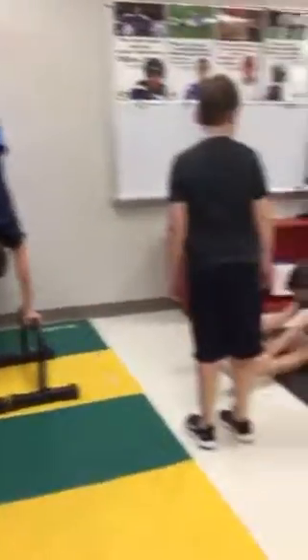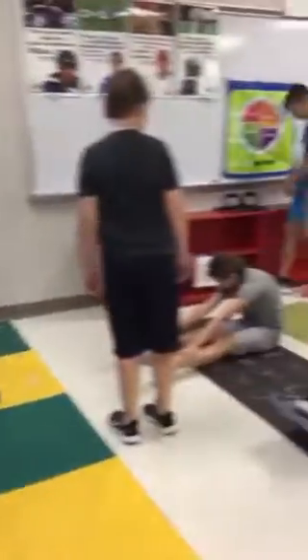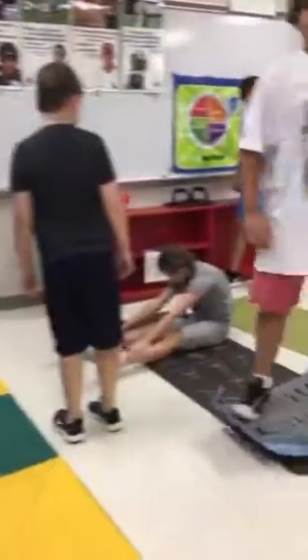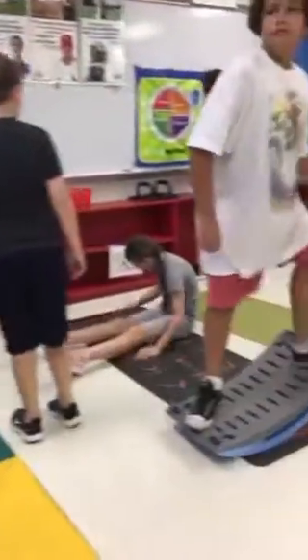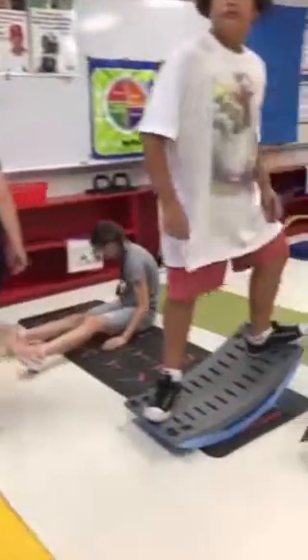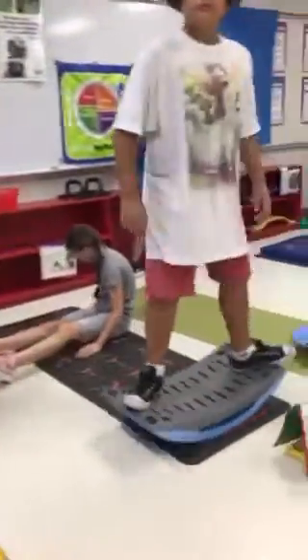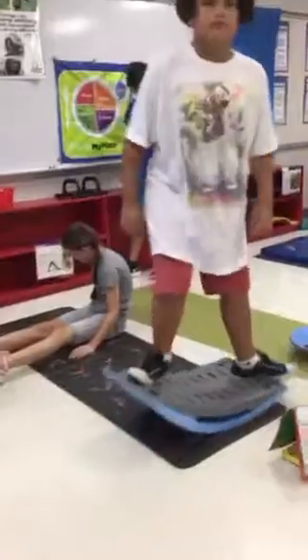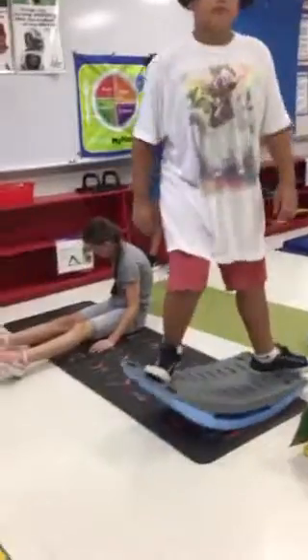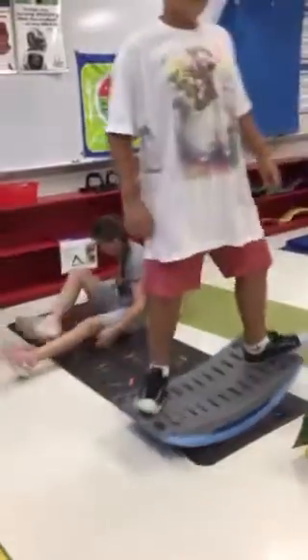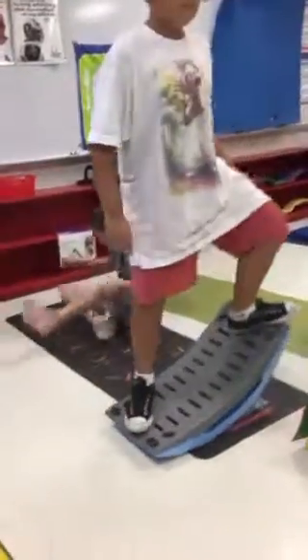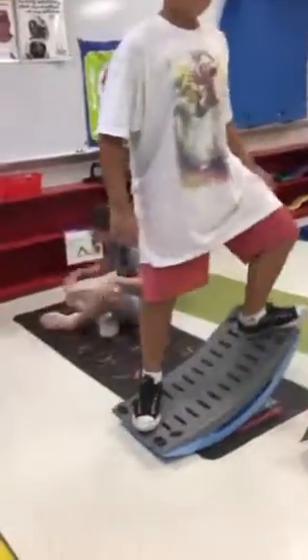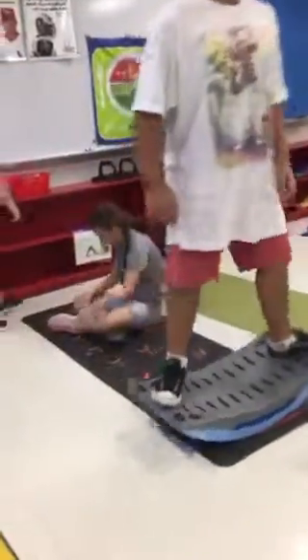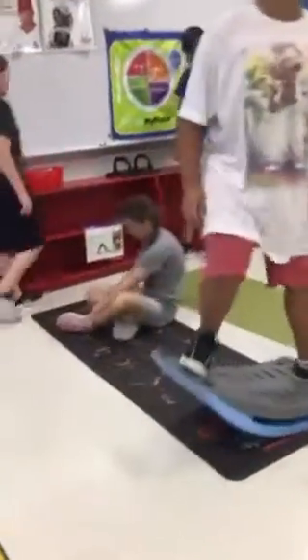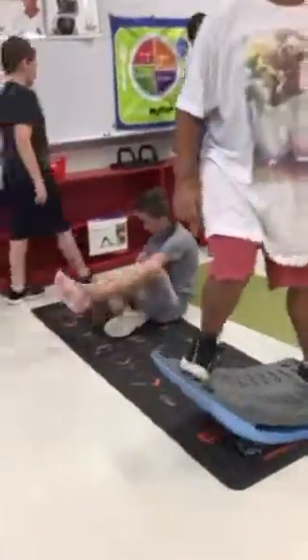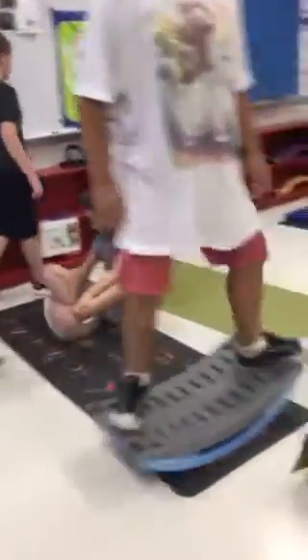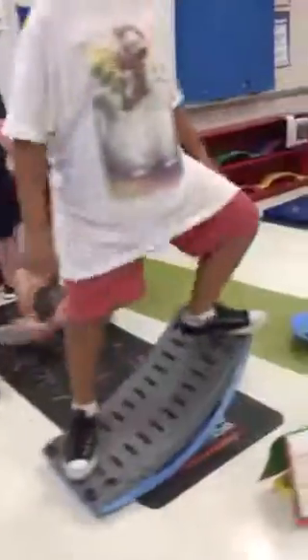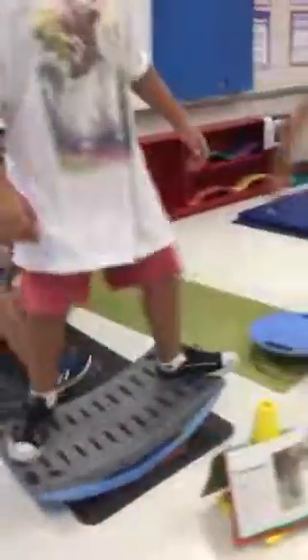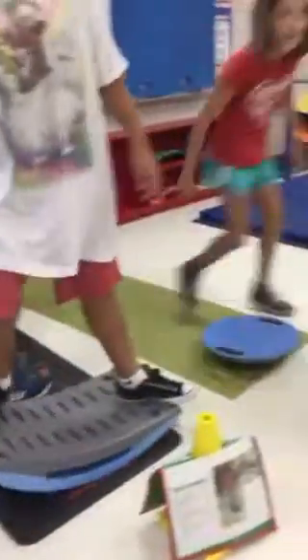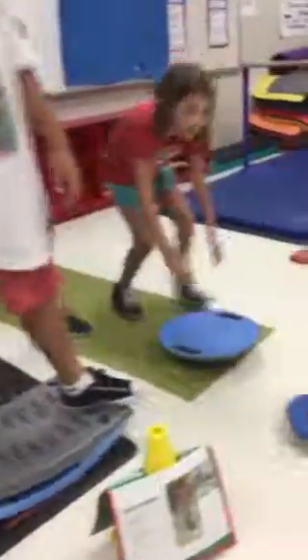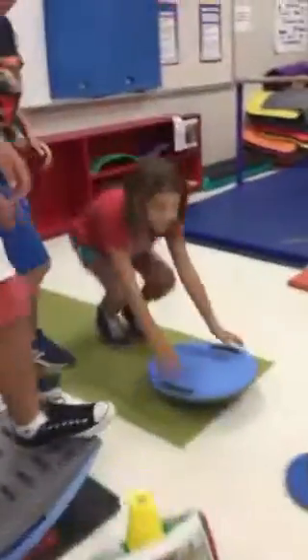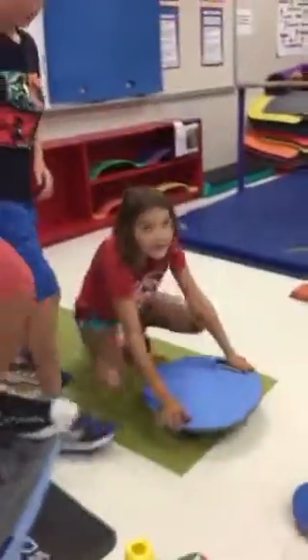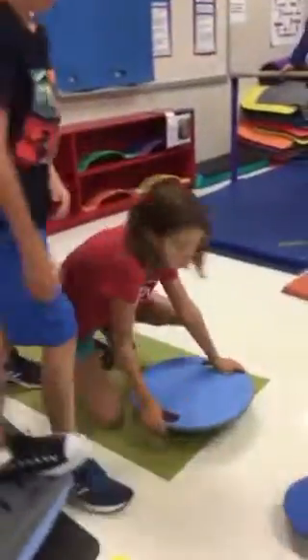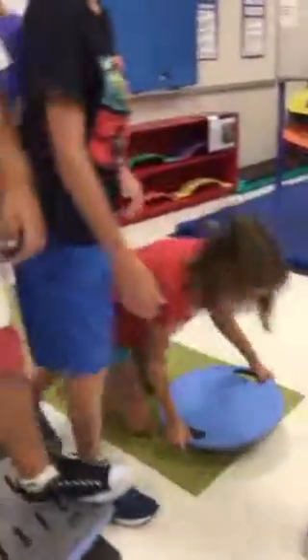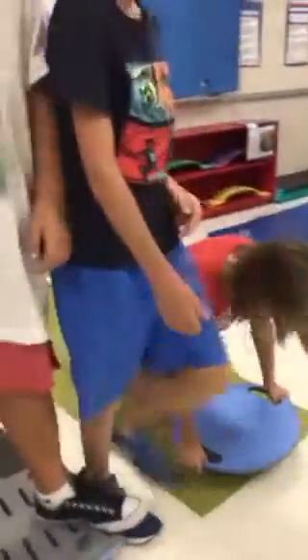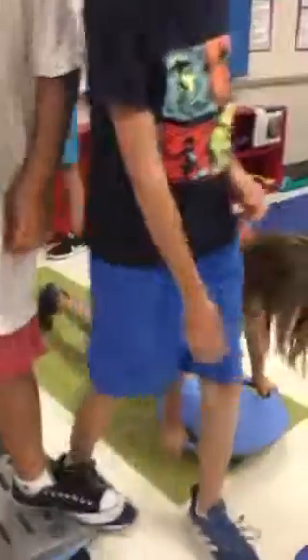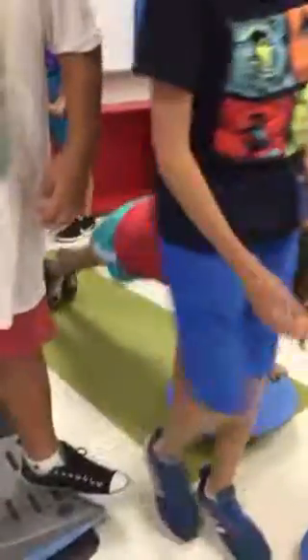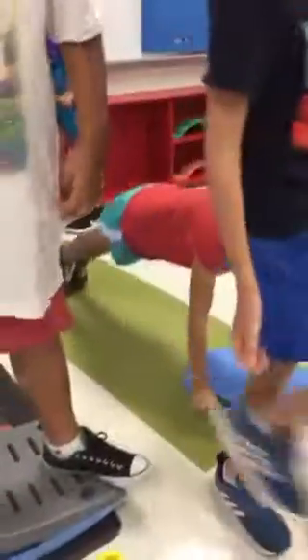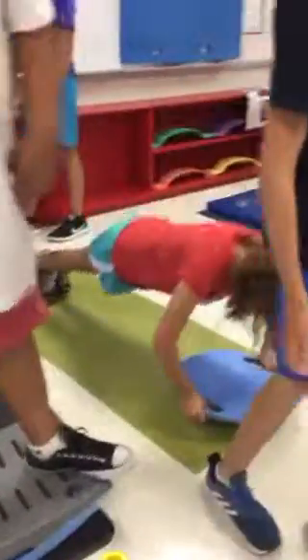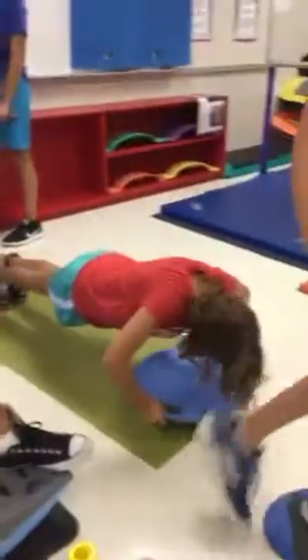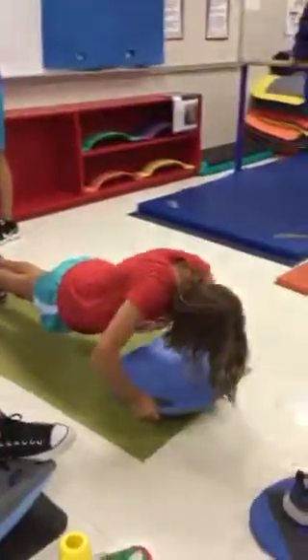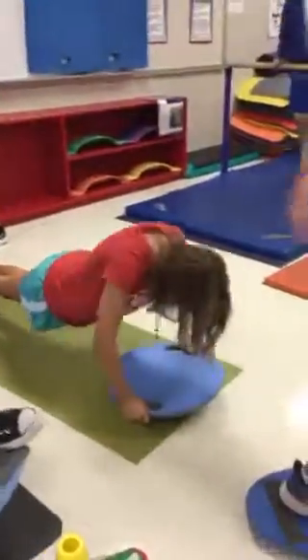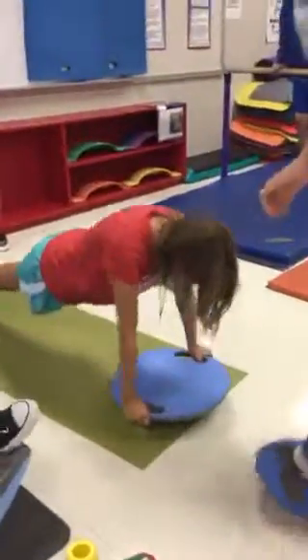Over here is the wave, or they can do some yoga over here. Over here is our push-up area — you can do push-ups.